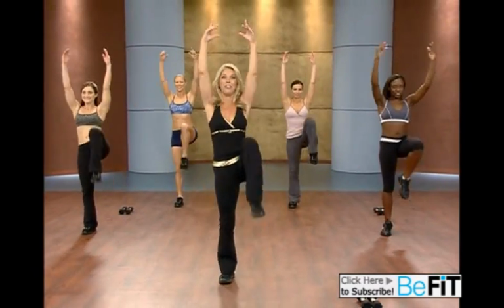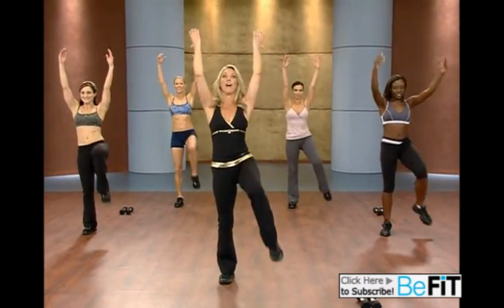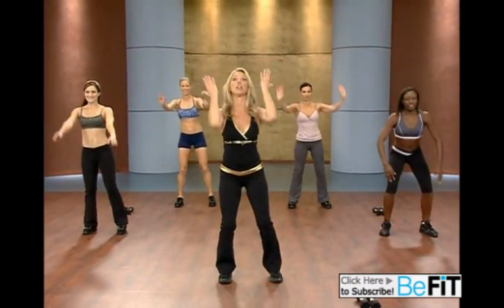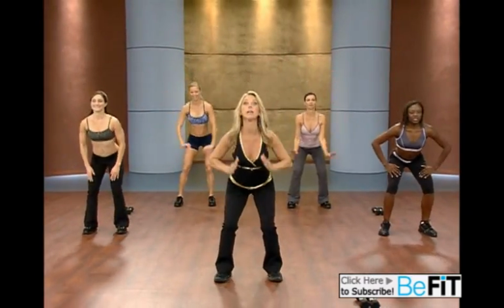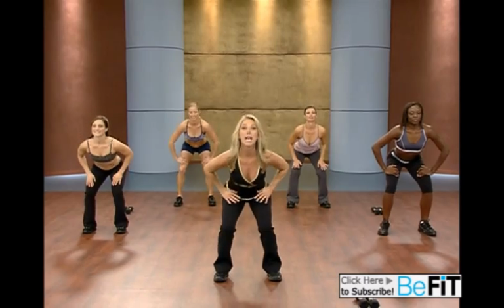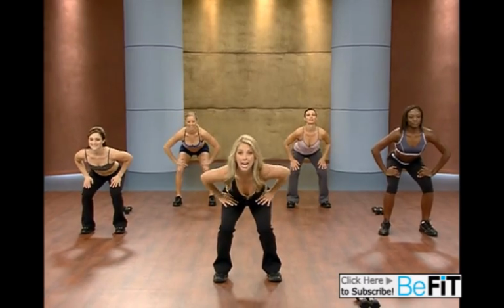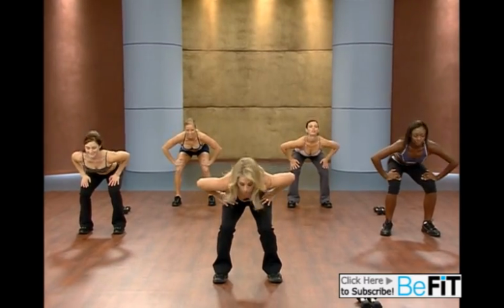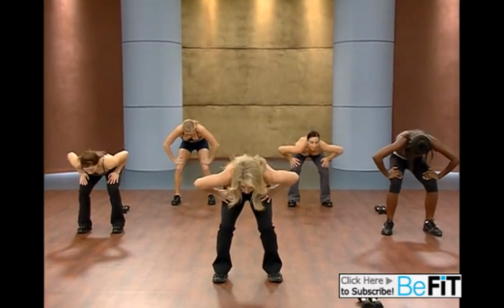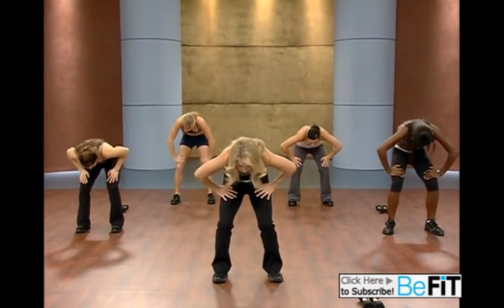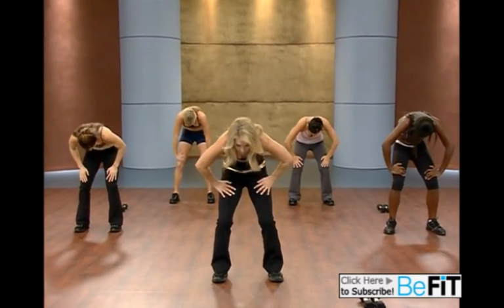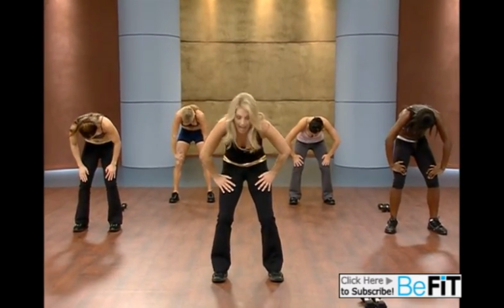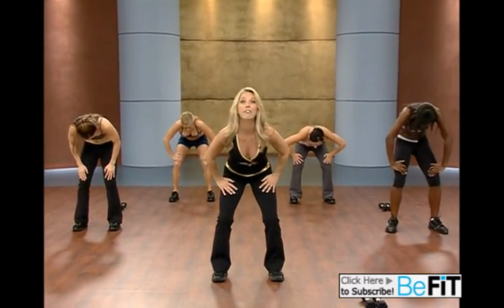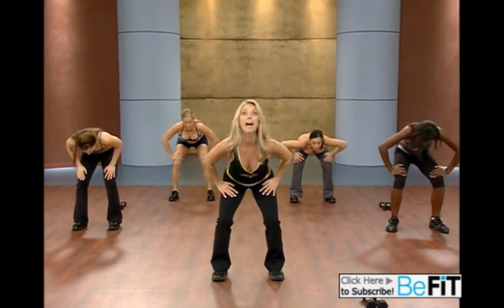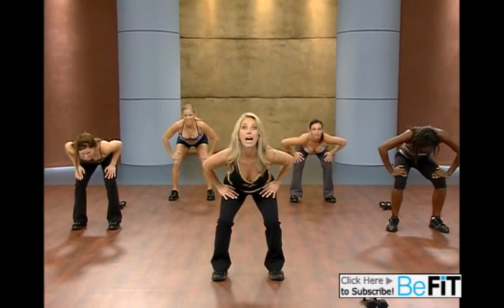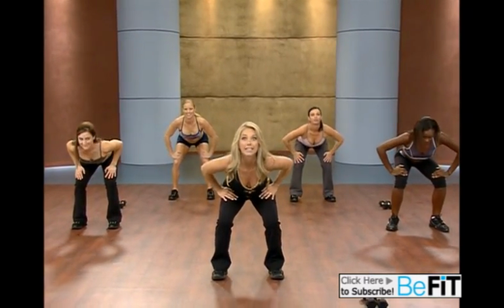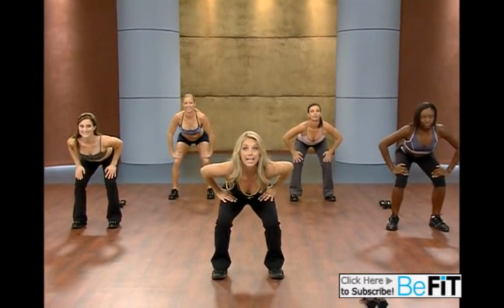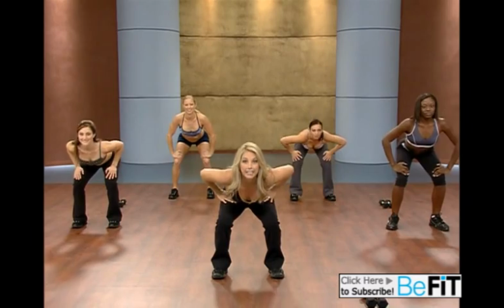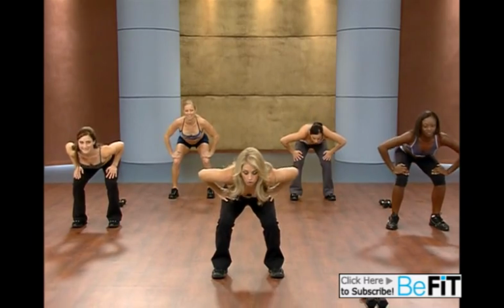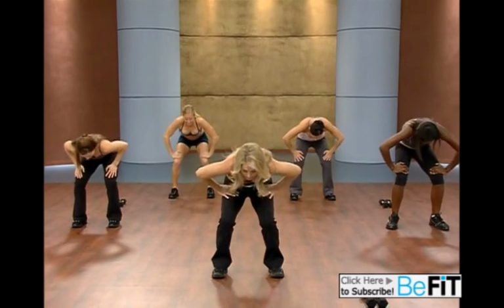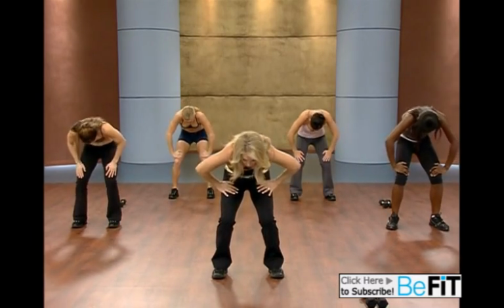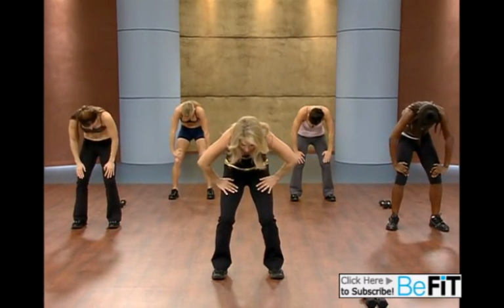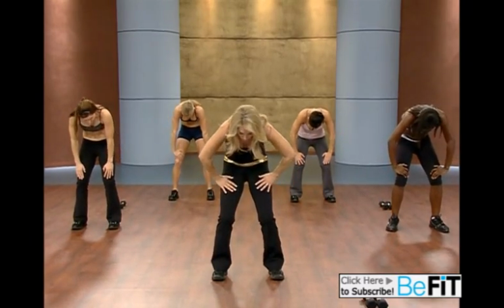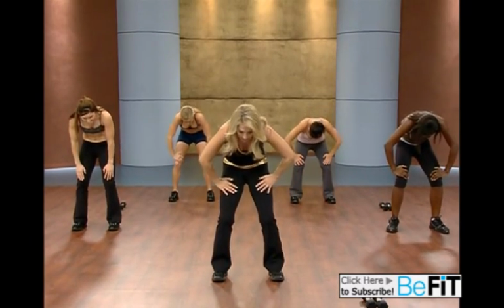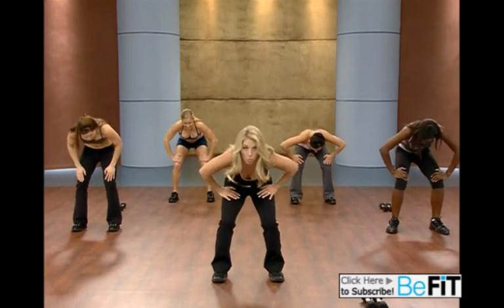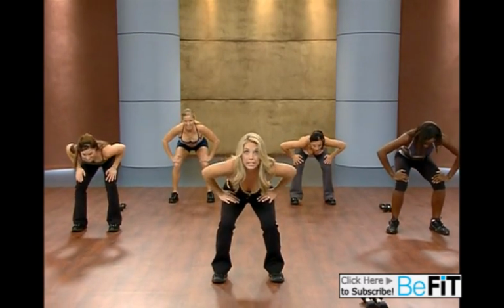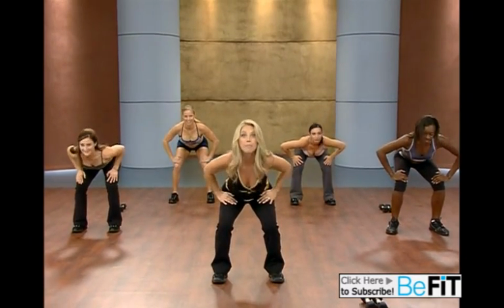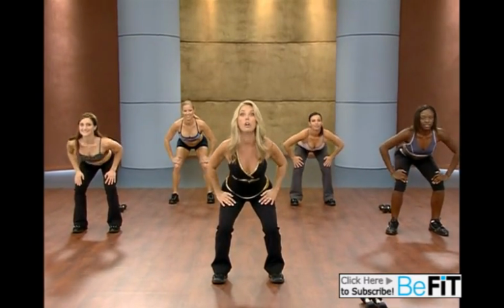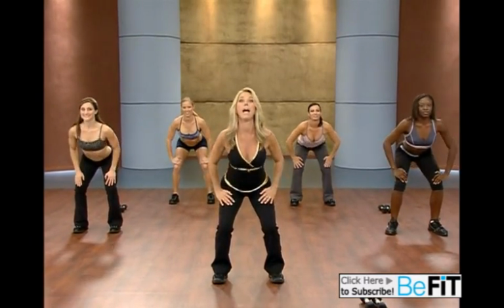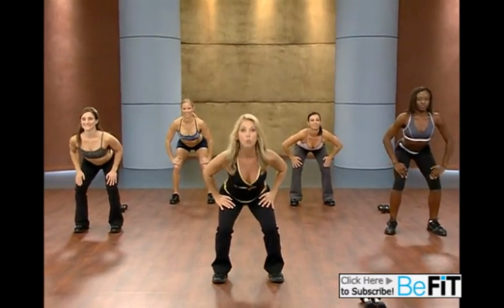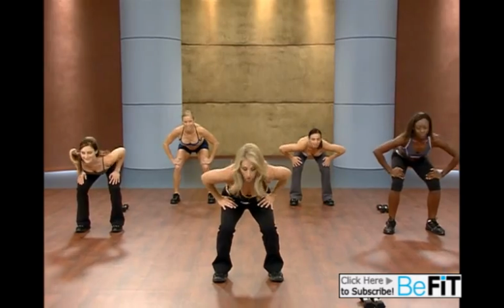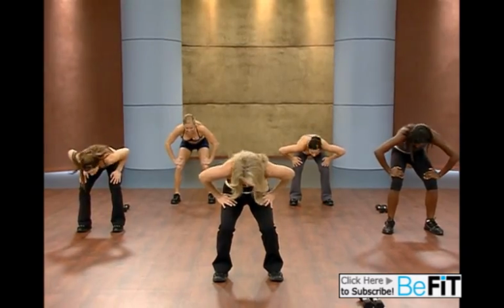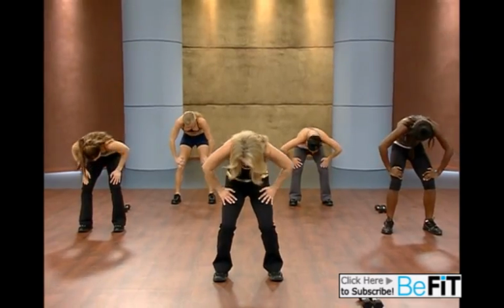Now hands on your hips and roll up, round your back. And now flatten the back. Again, roll up. This is great for the low back, warming it up. Arch your back. Roll all the way up now.